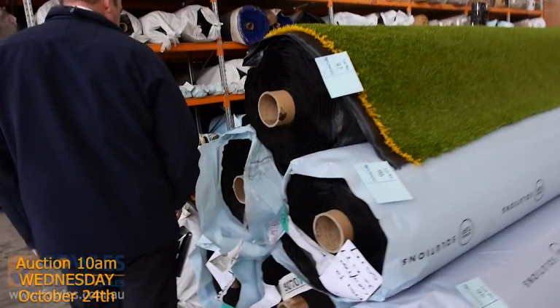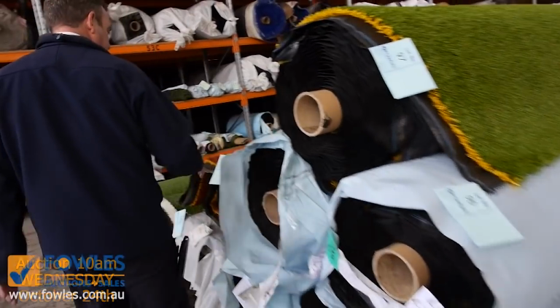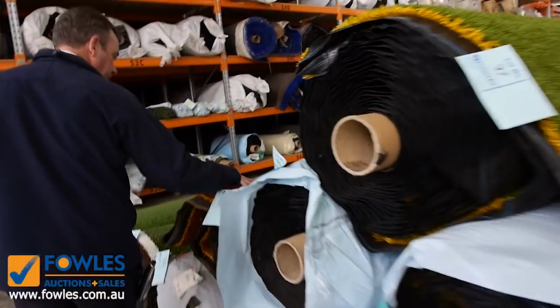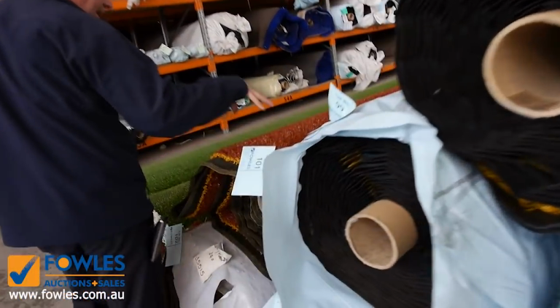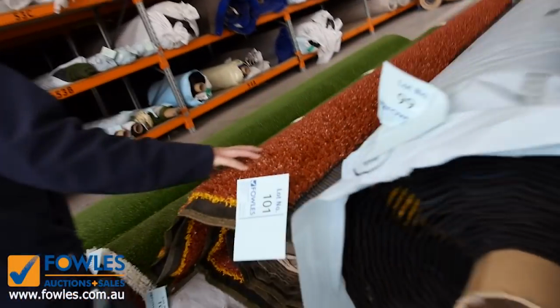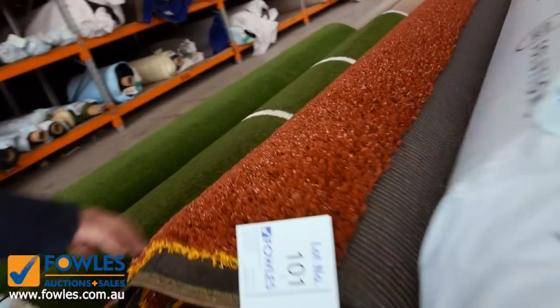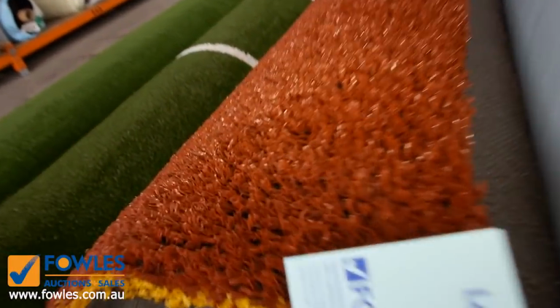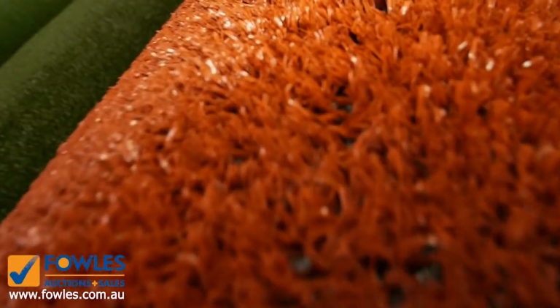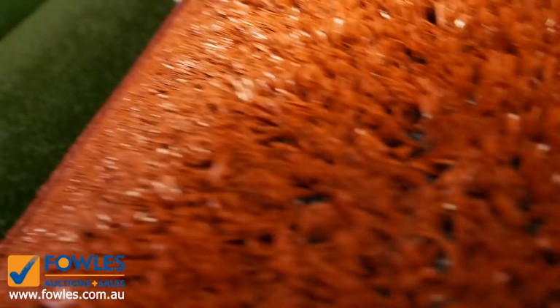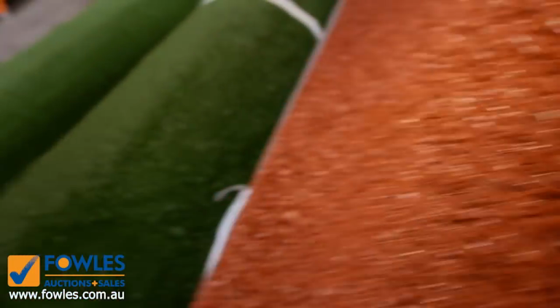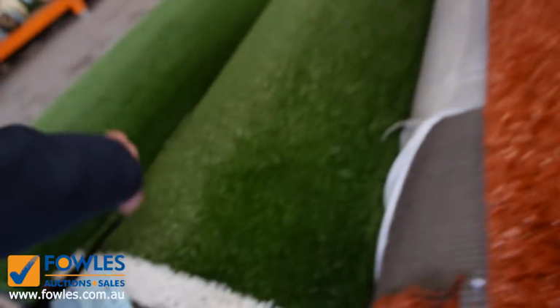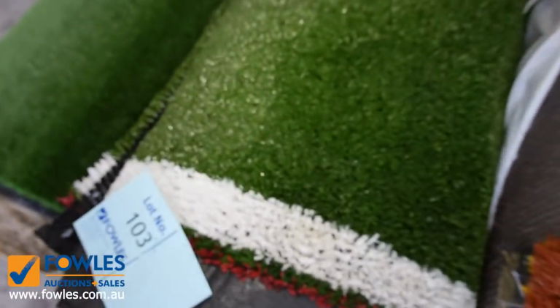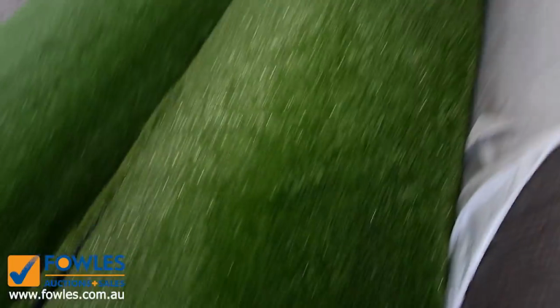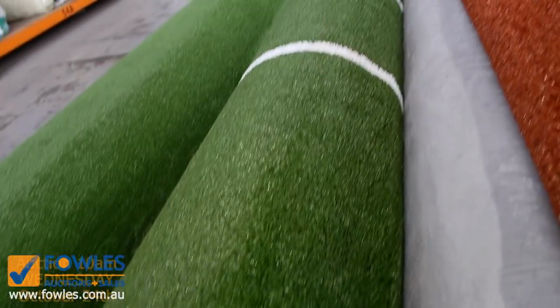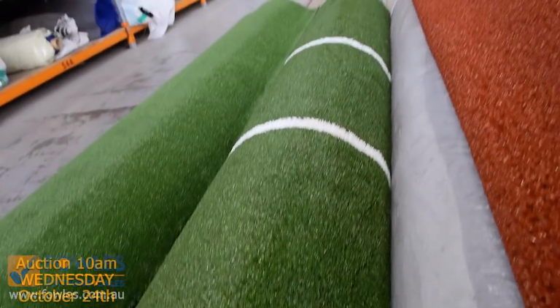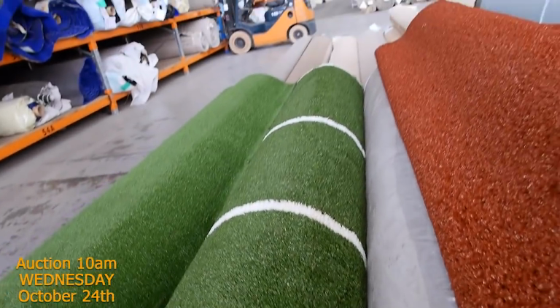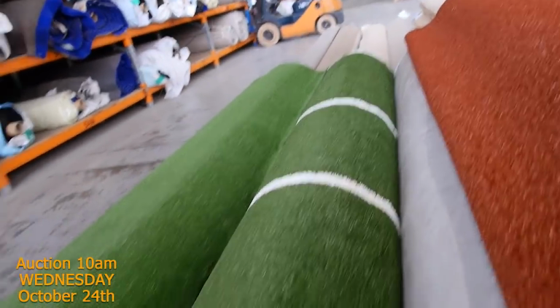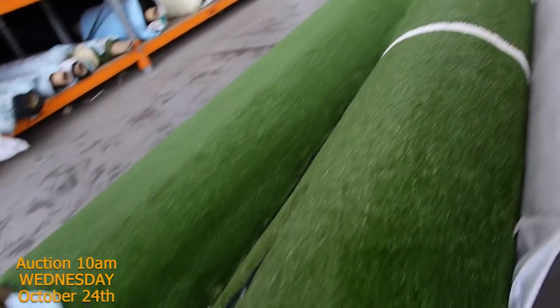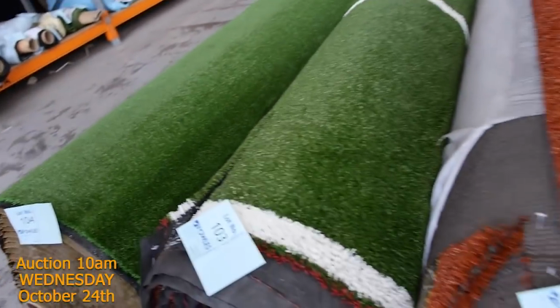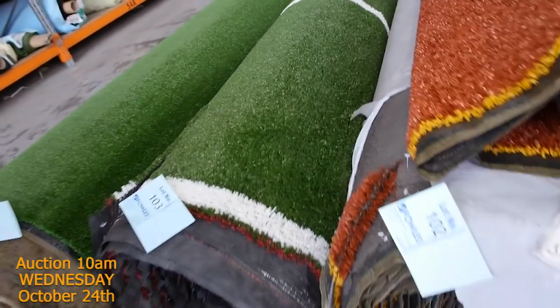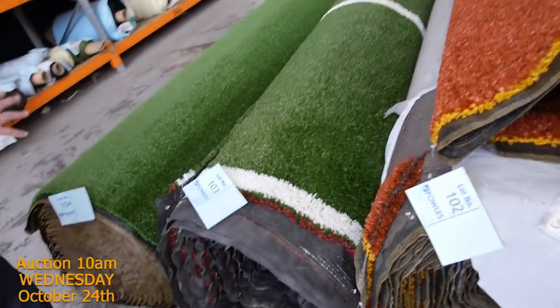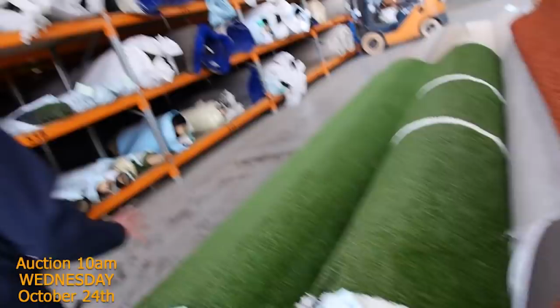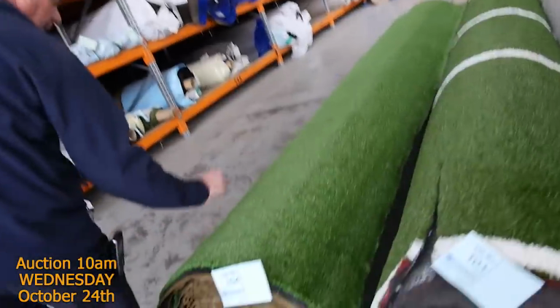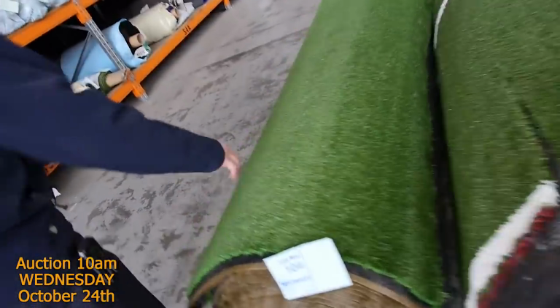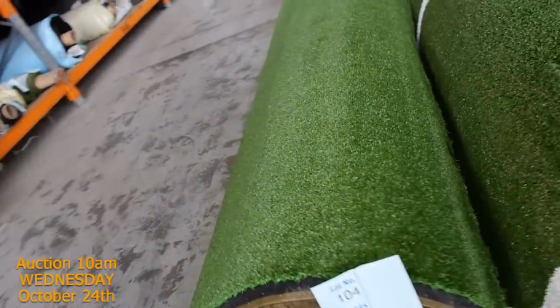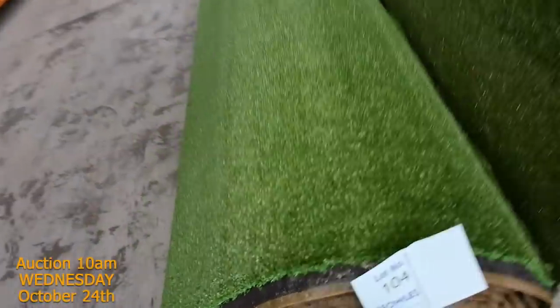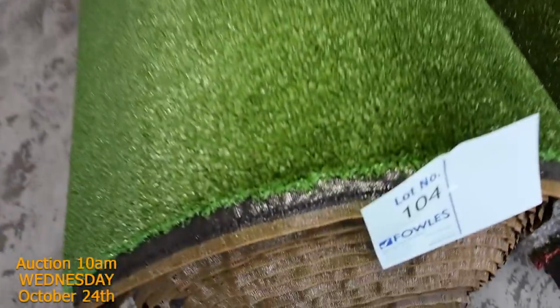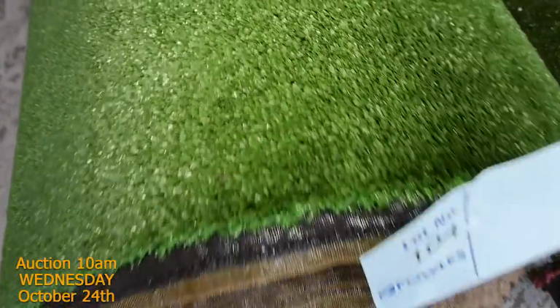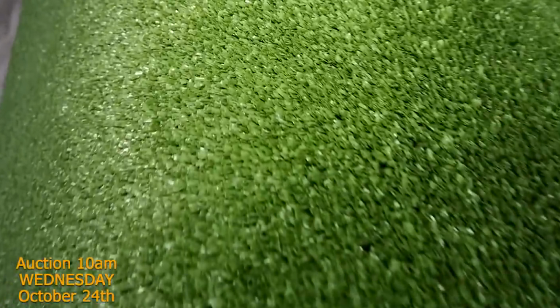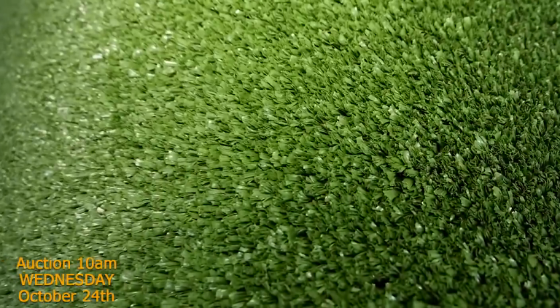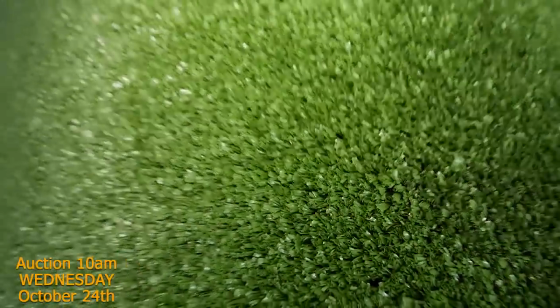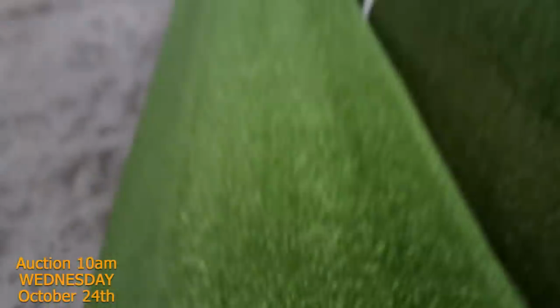We've also got some coloured grass — a rusty-coloured grass — and some grass with lines on it. If you want to put in a tennis court in your backyard you can do that too. These types will sell from as low as $5 a square metre — even the shorter pile one will clear from as low as $5 a square metre.